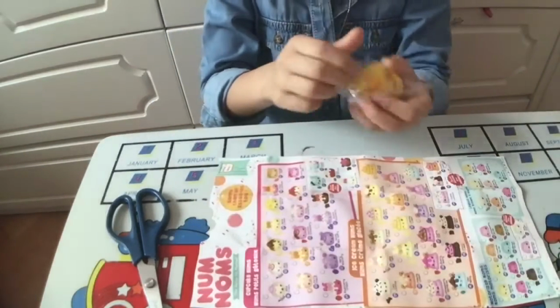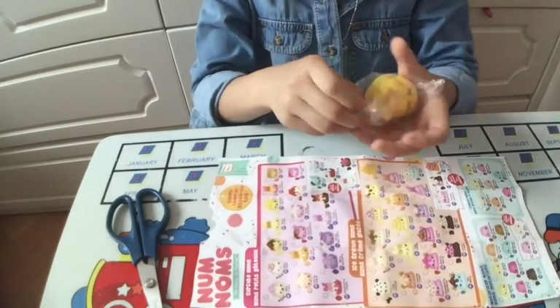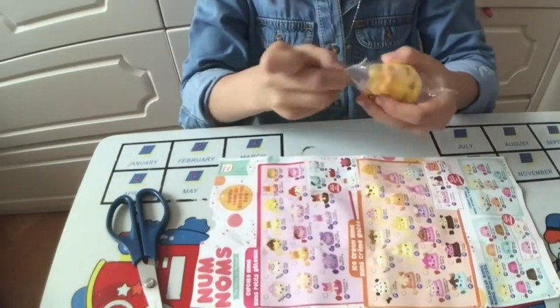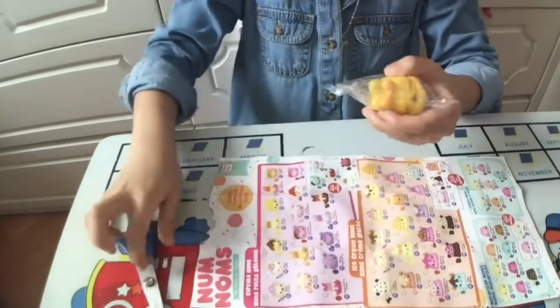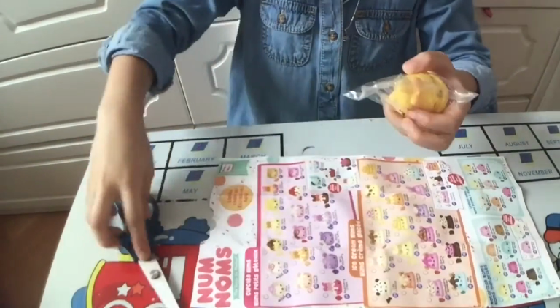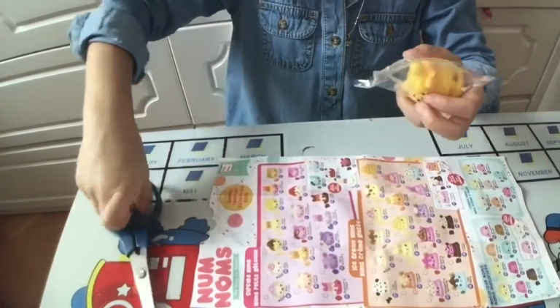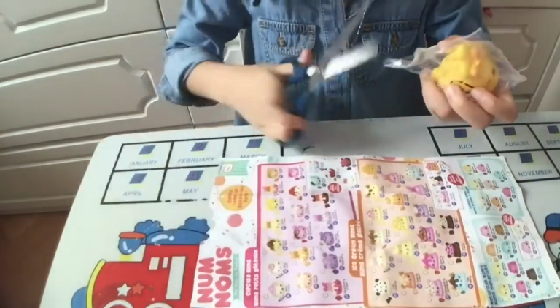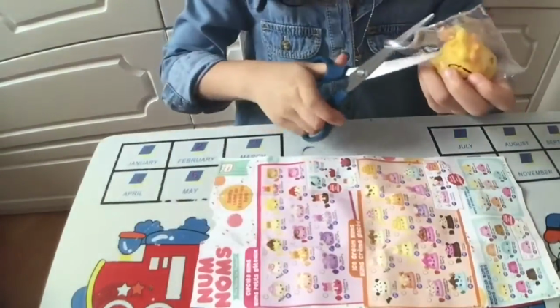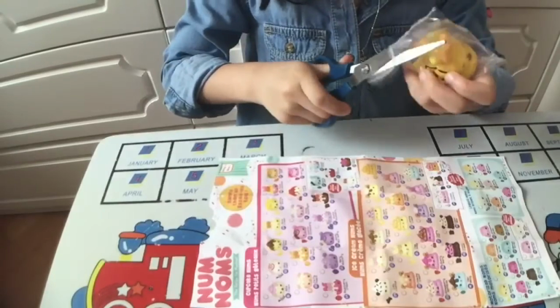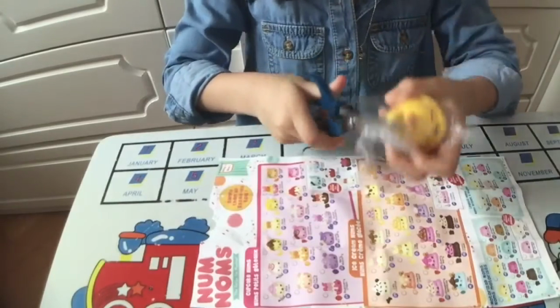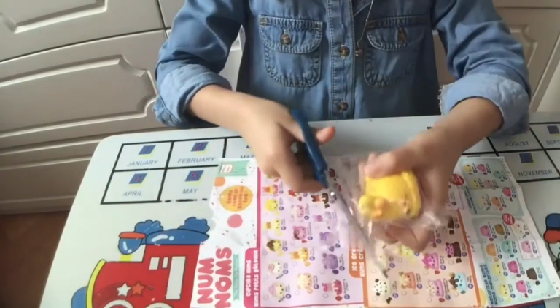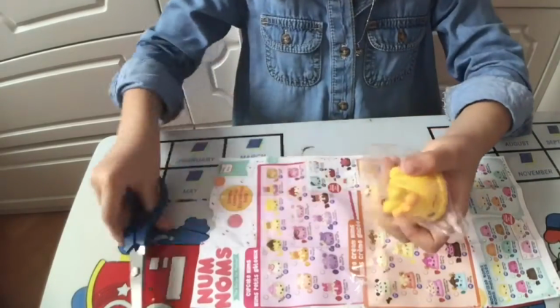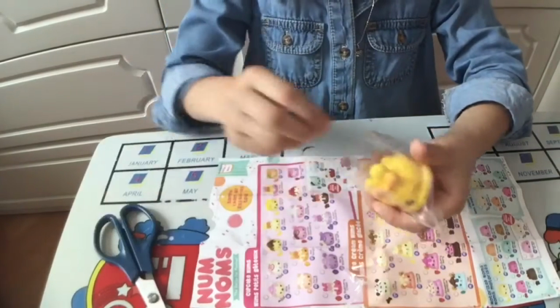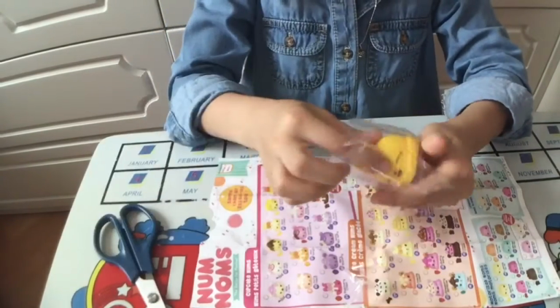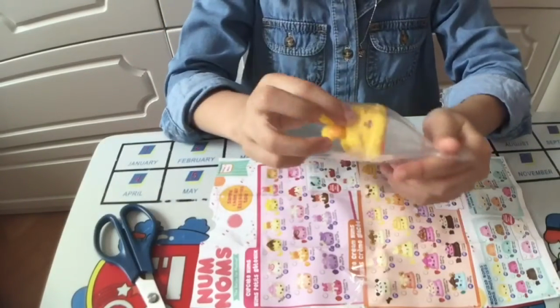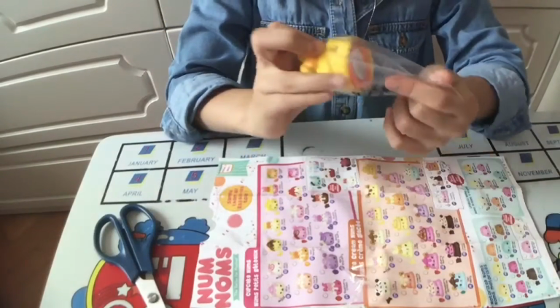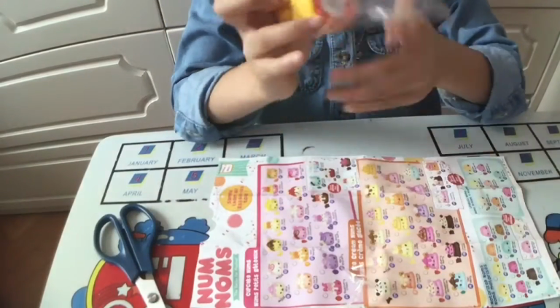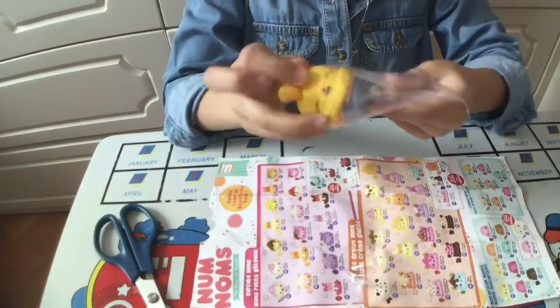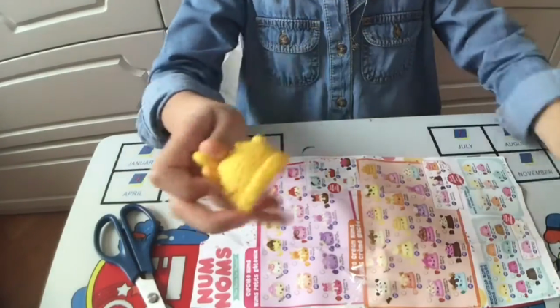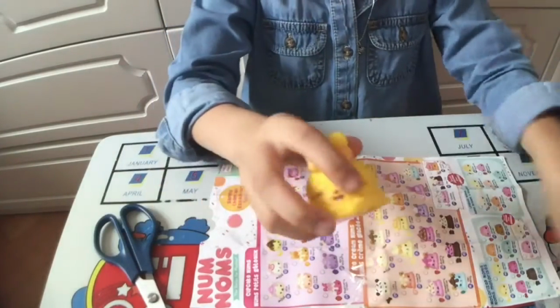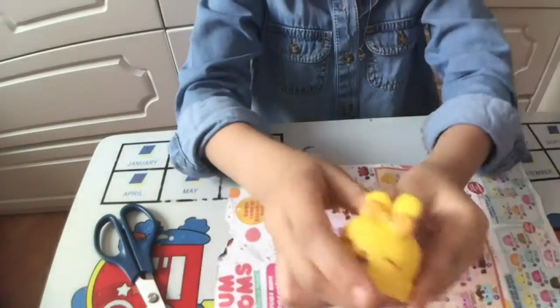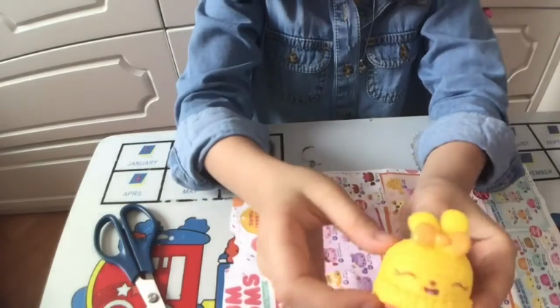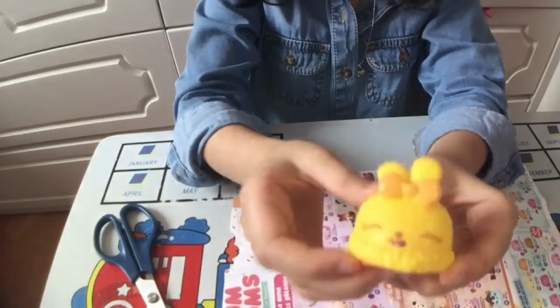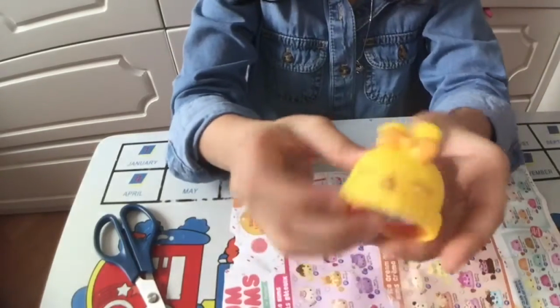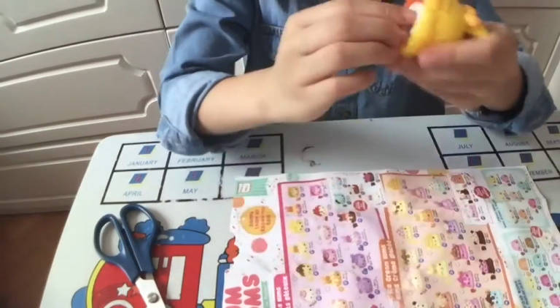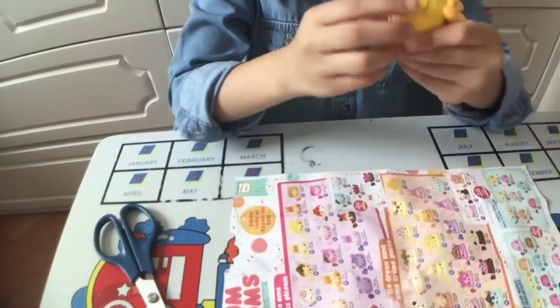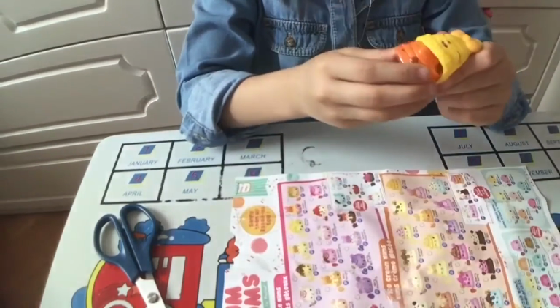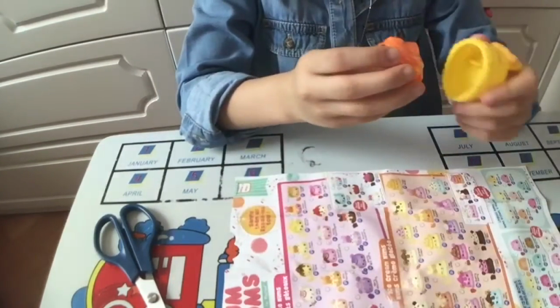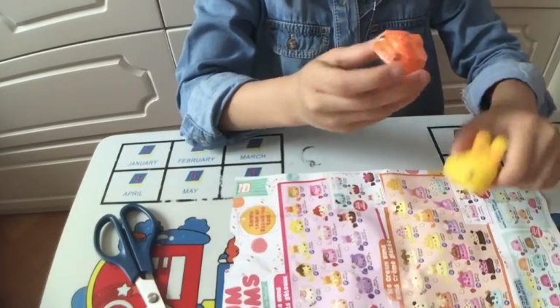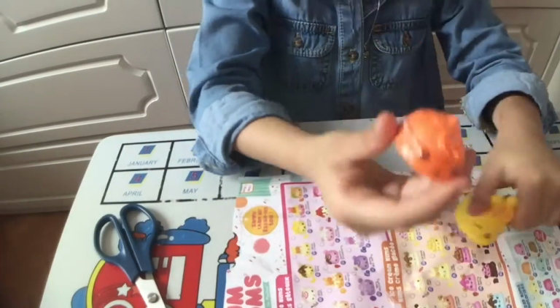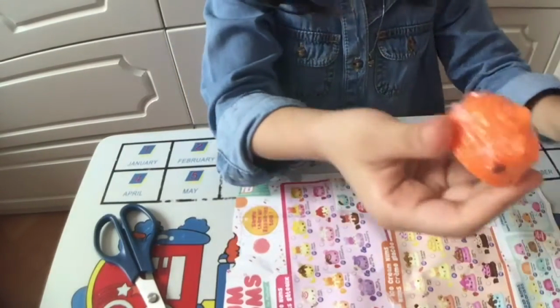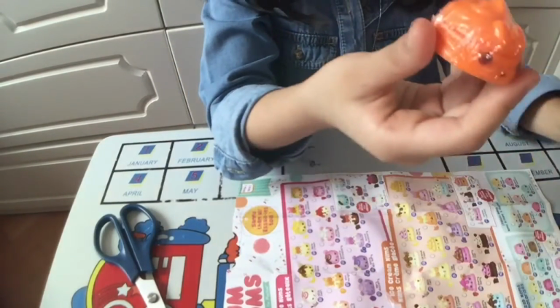I'm going to open up the package. It's so cute, and there's something on there — the little poo-poo.